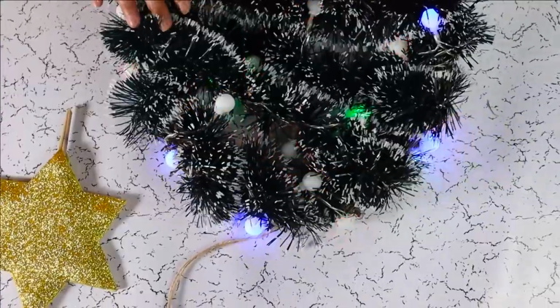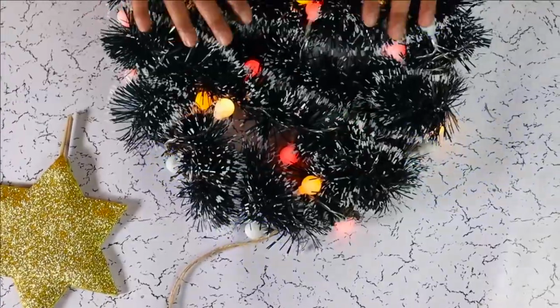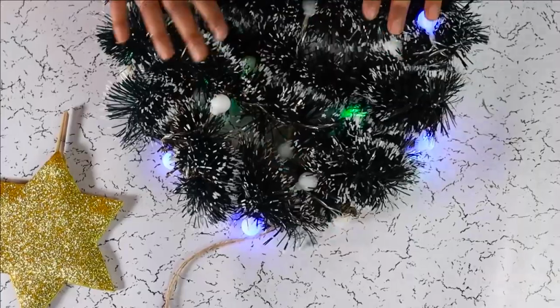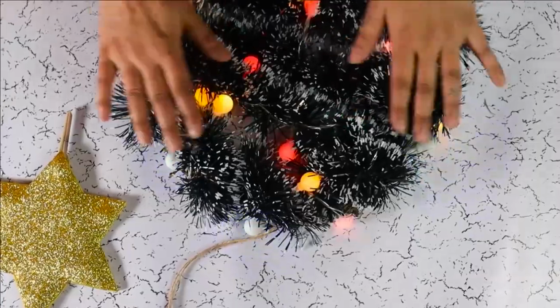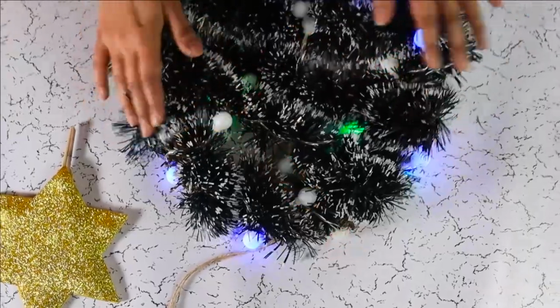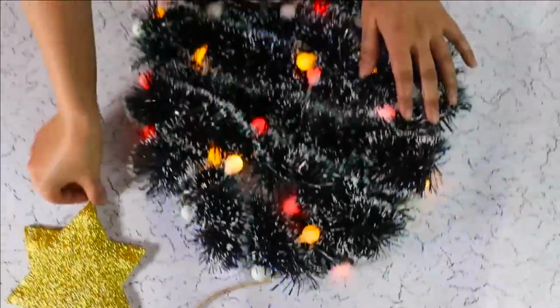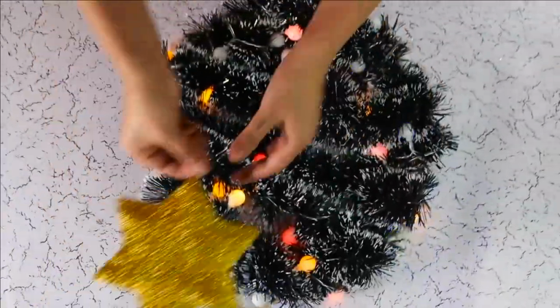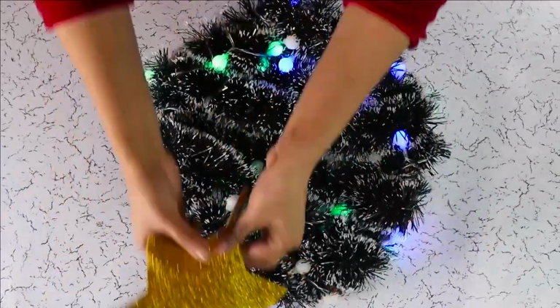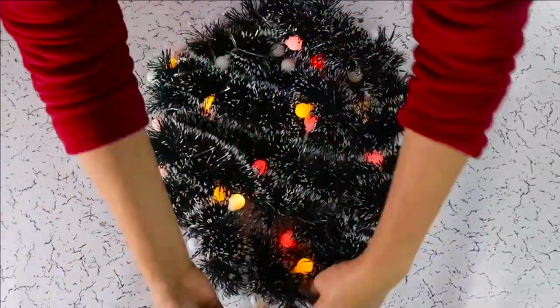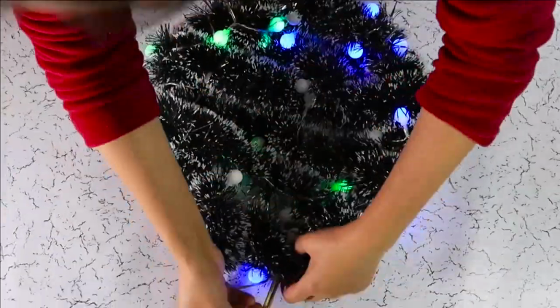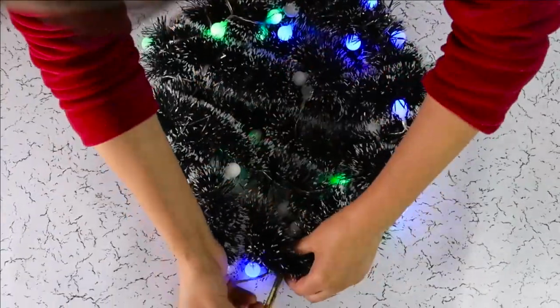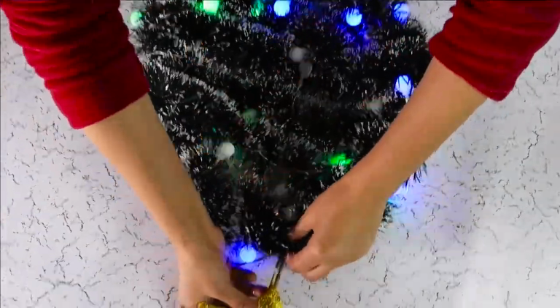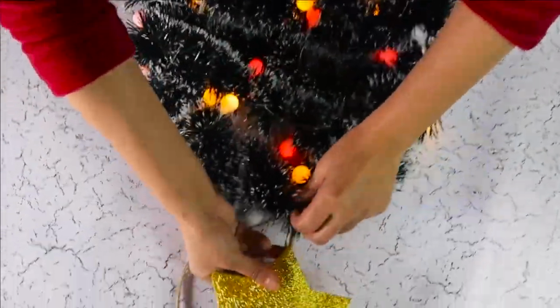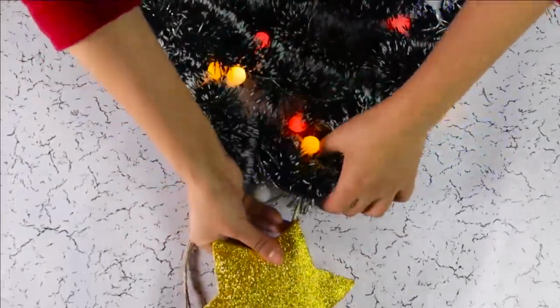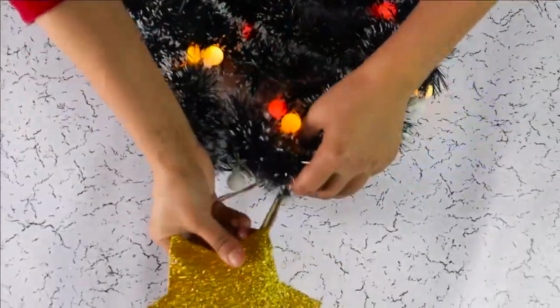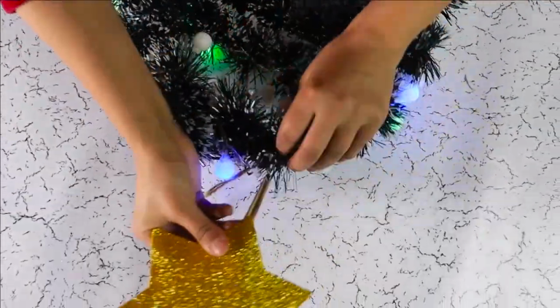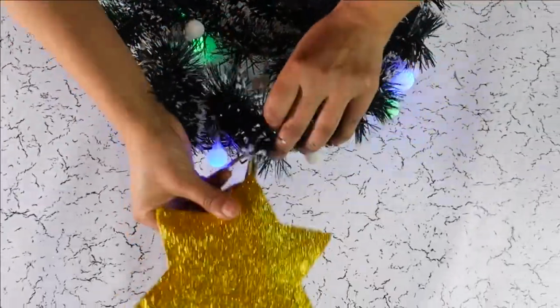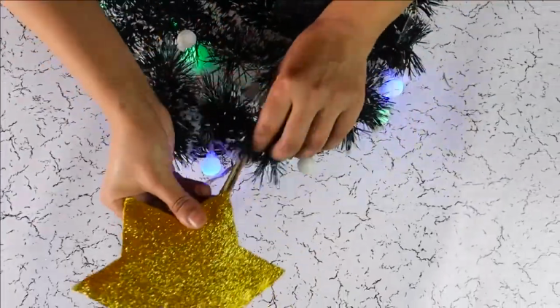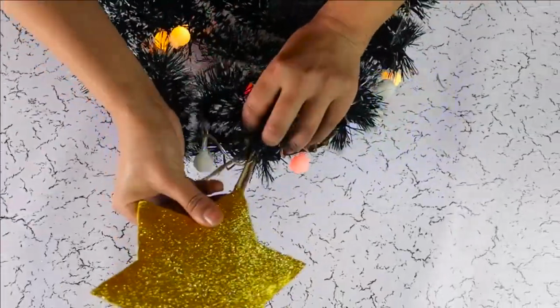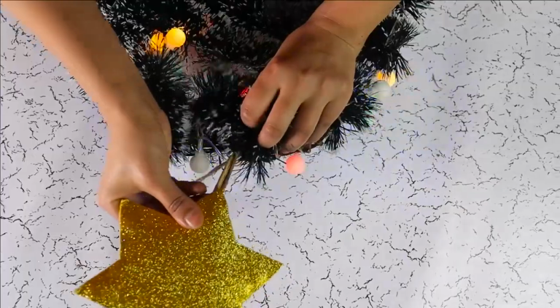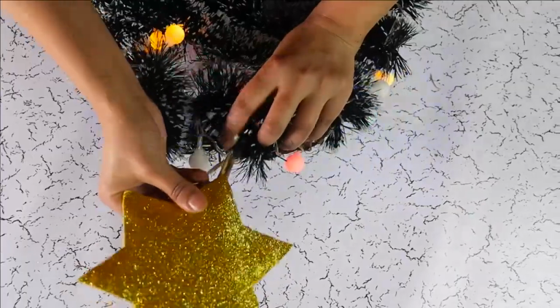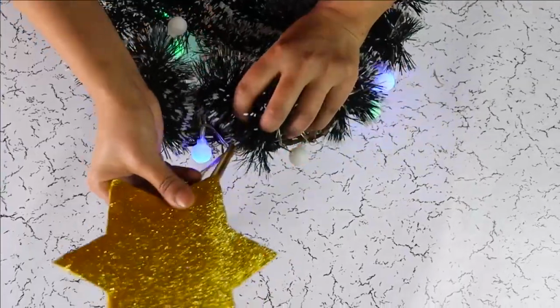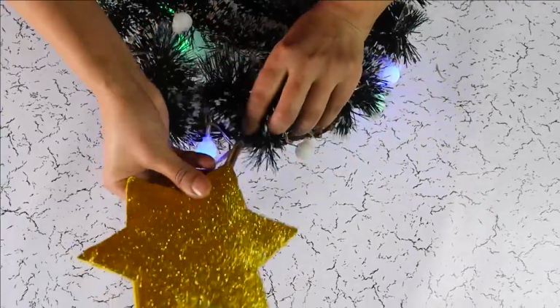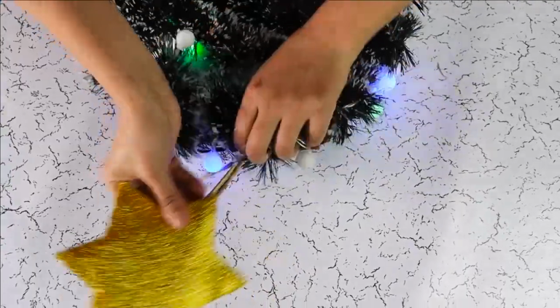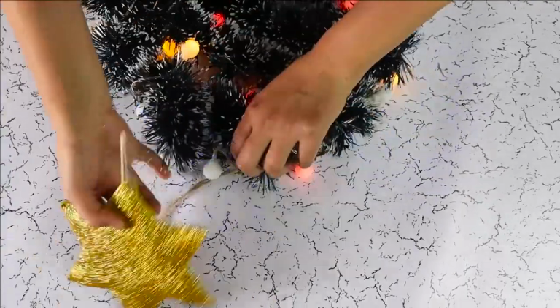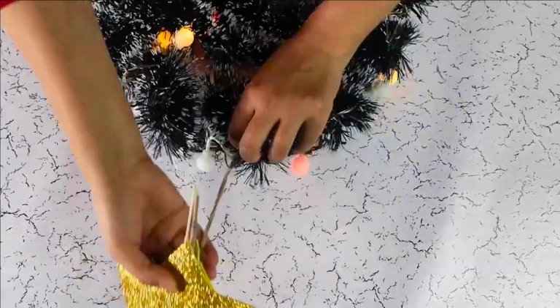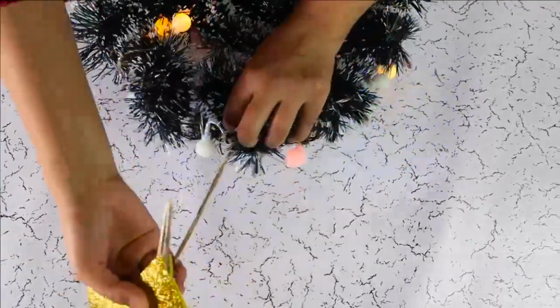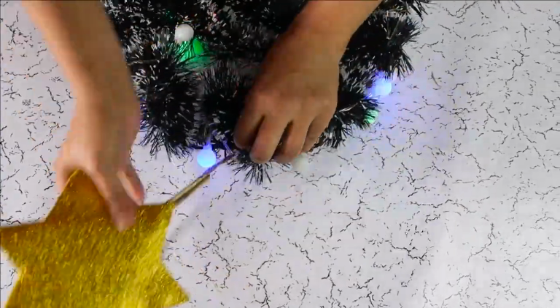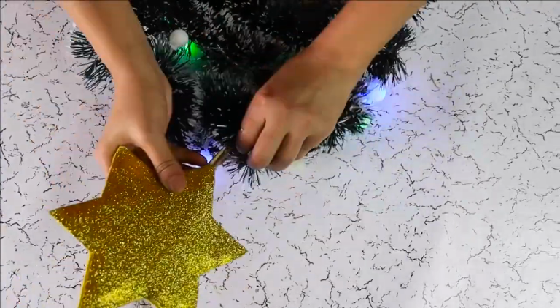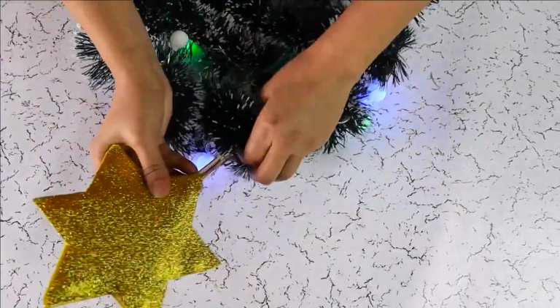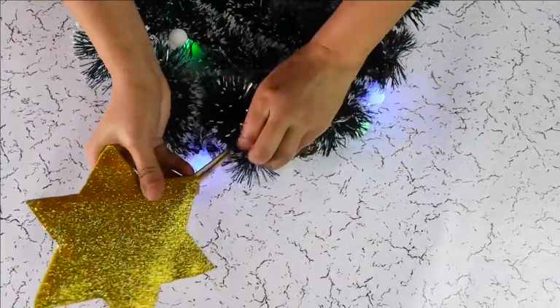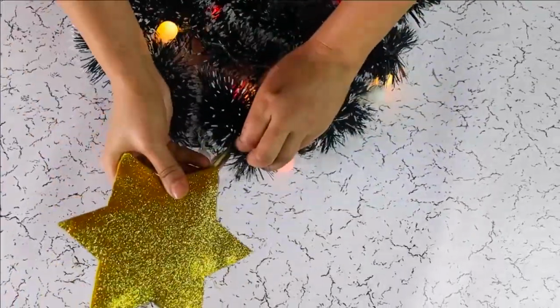Once everything is in place, add your Christmas tree star next to the point where you will be hanging the wreath.